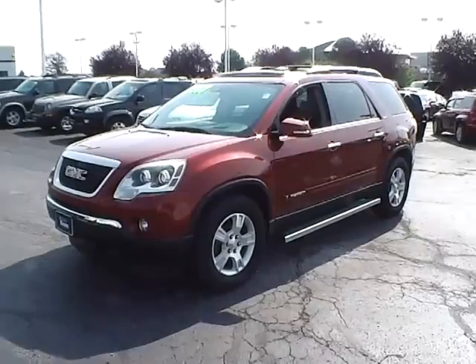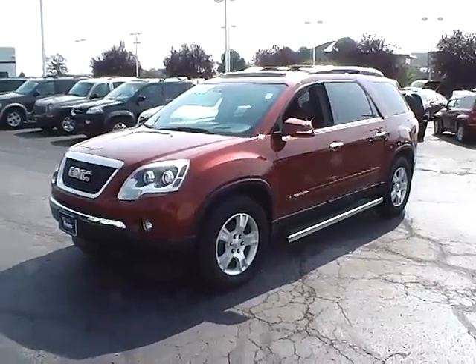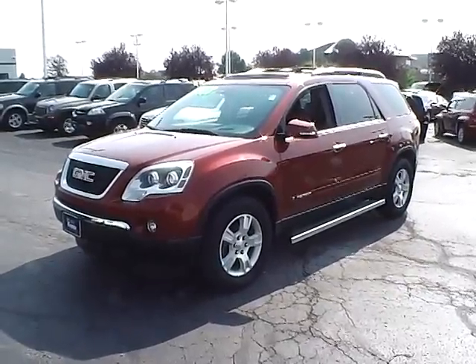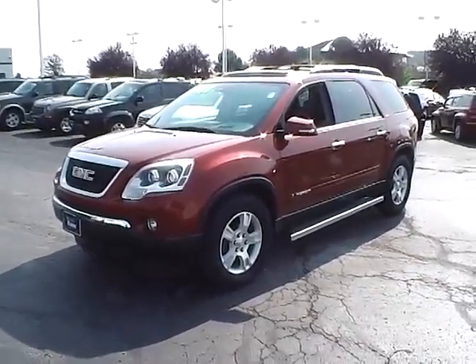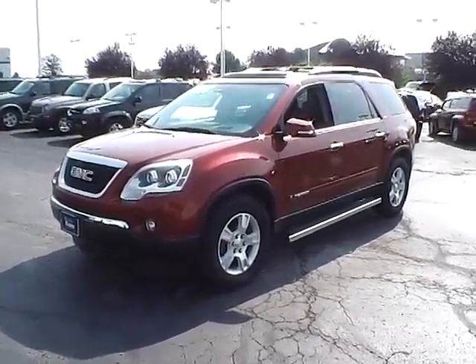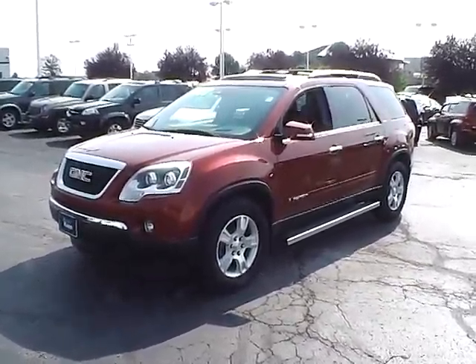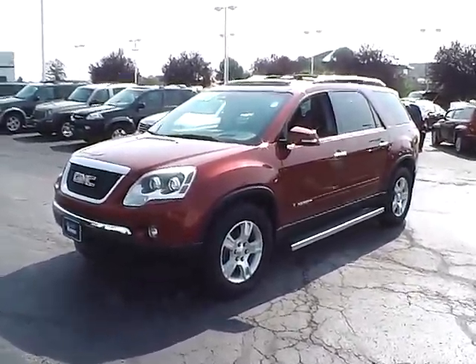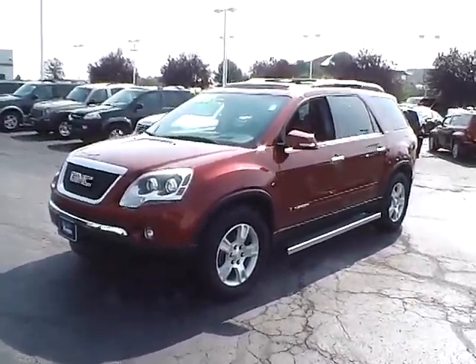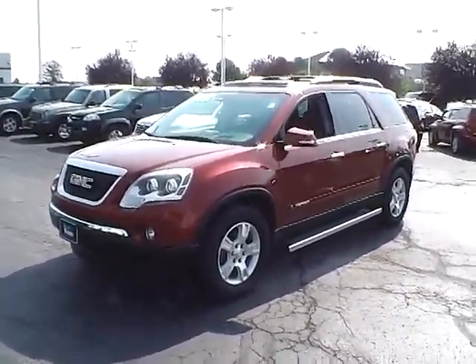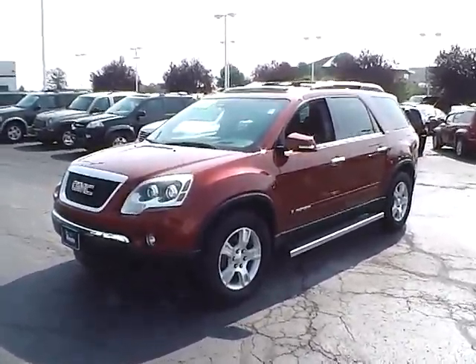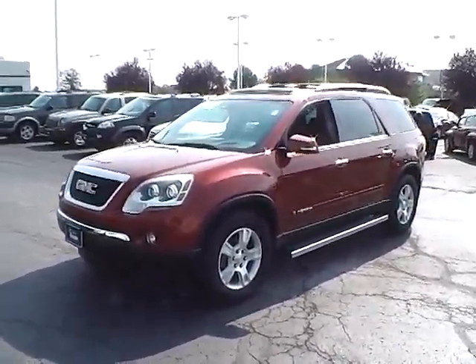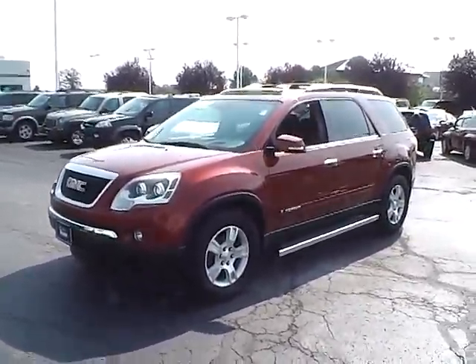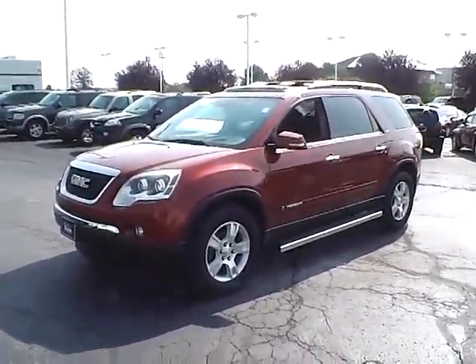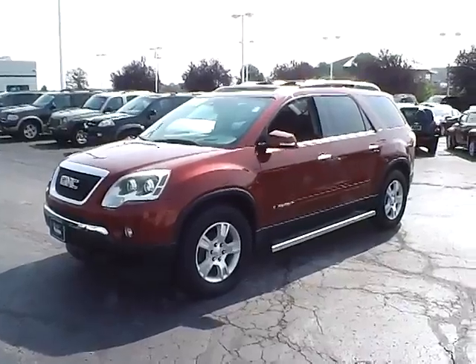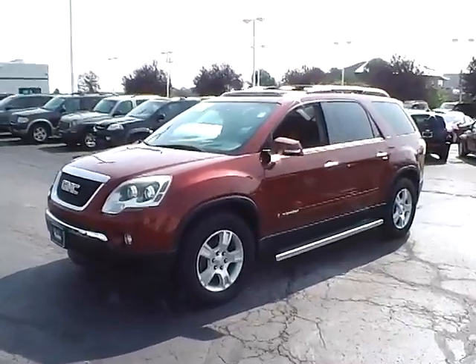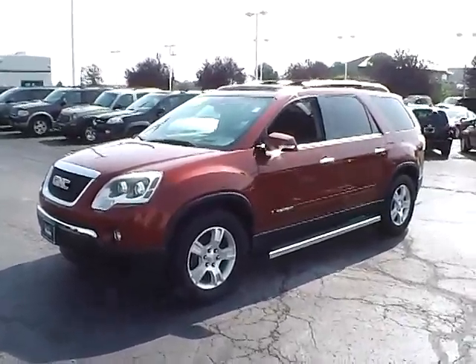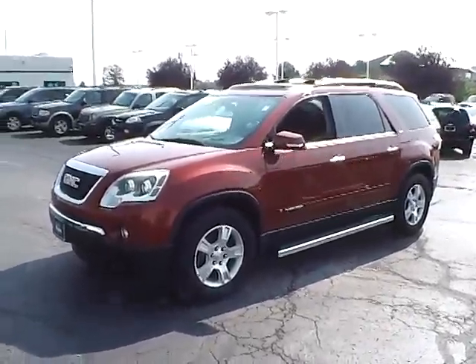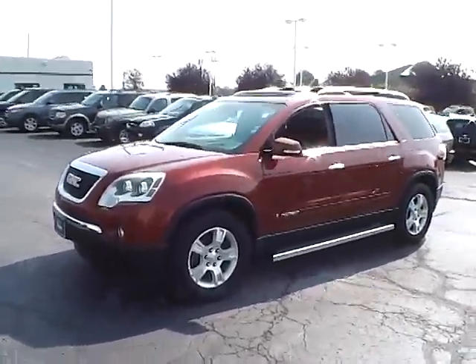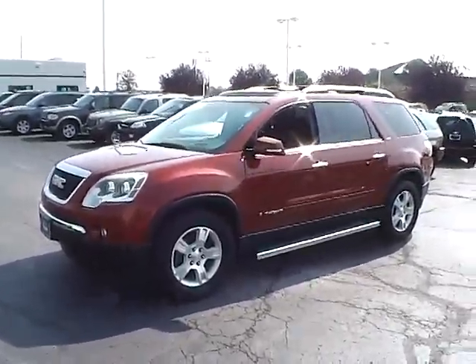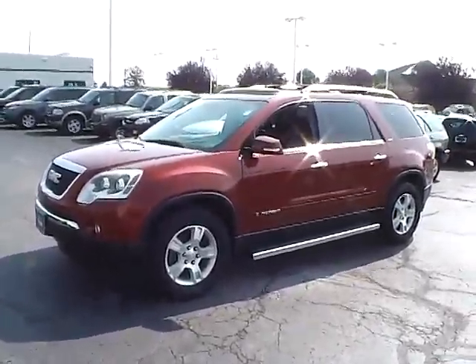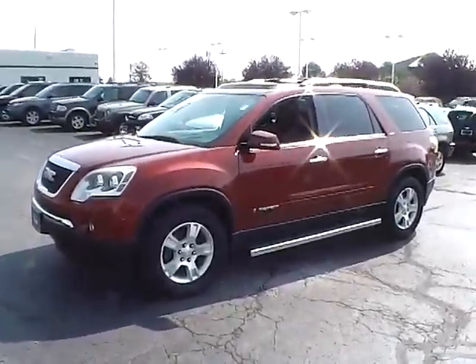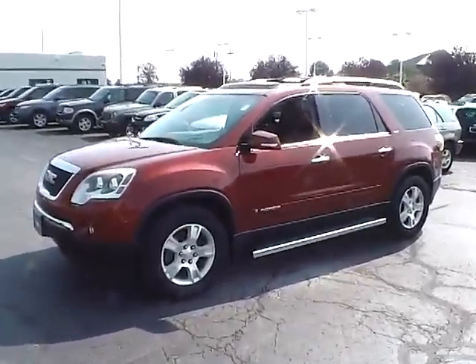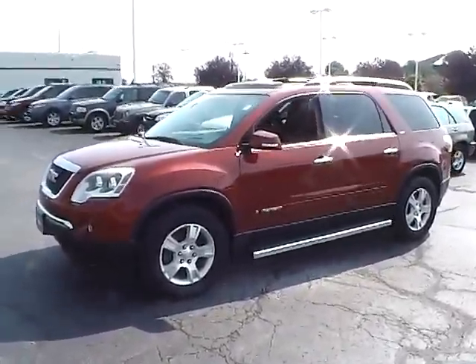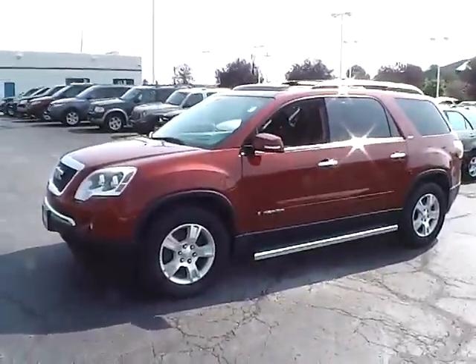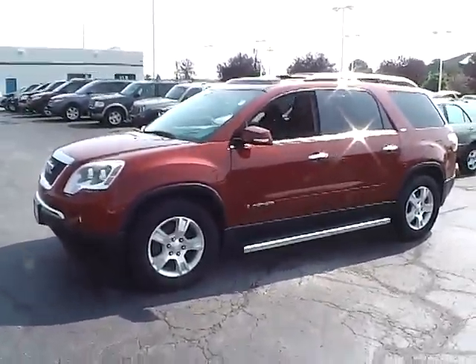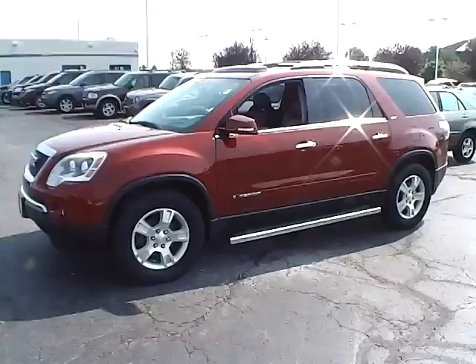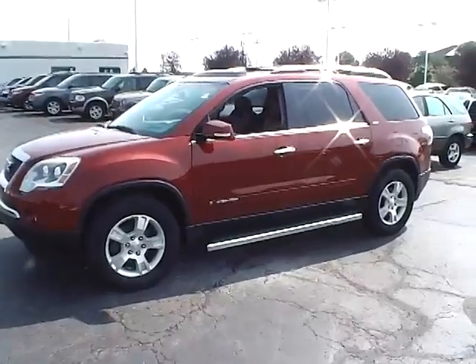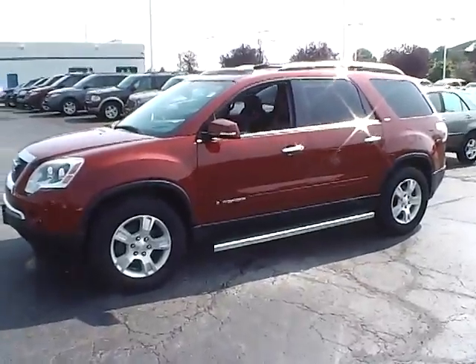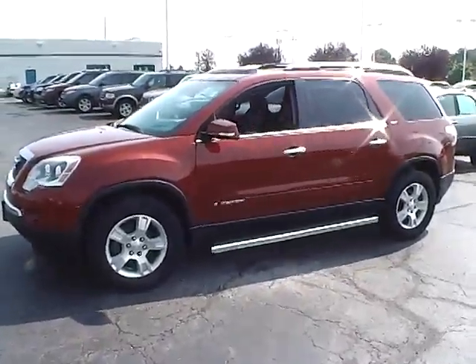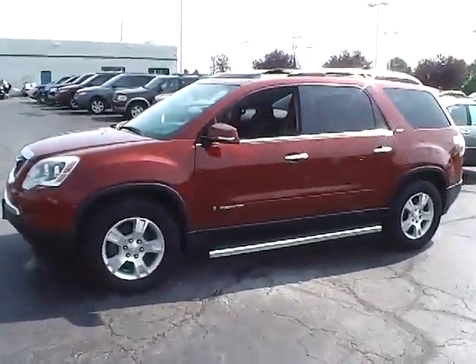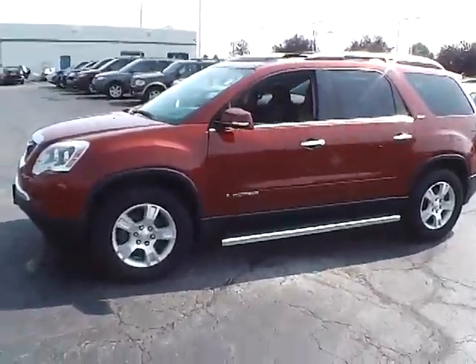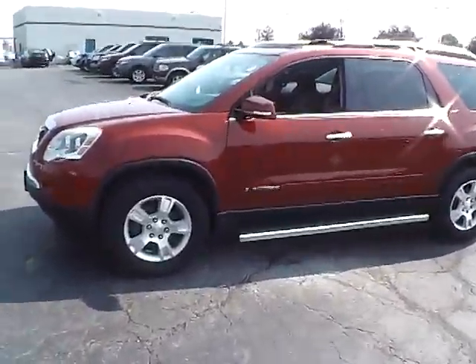Today's video is on a 2007 GMC Acadia SLT in Red Jewel Tin Coat with an ebony interior. This vehicle has a 3.6 liter 6-cylinder engine, 6-speed automatic transmission, and currently has just 91,000 miles.